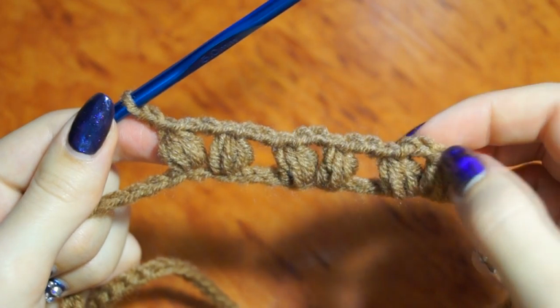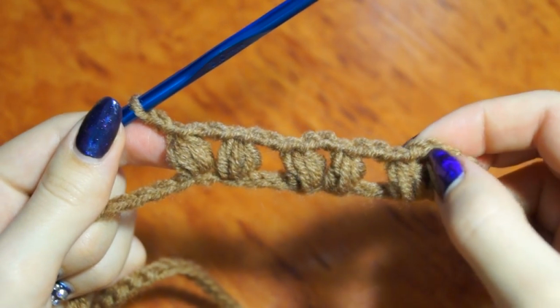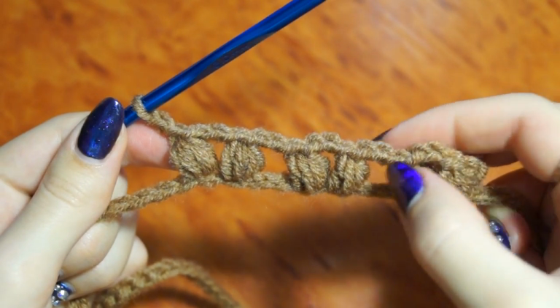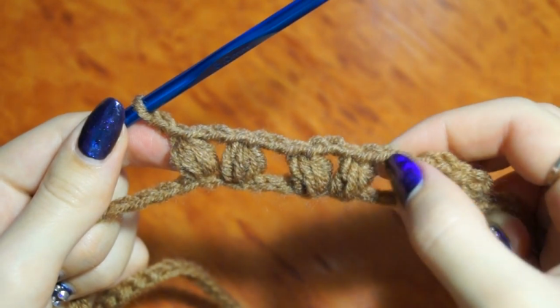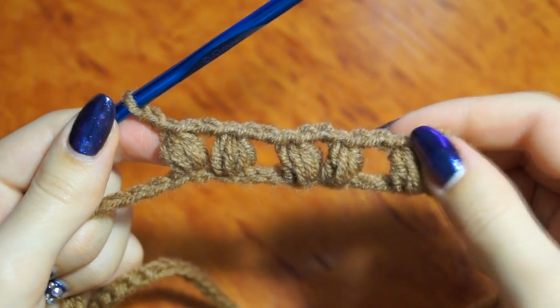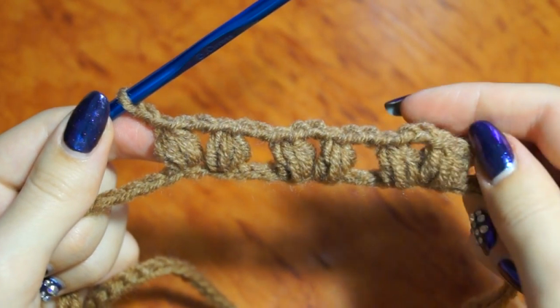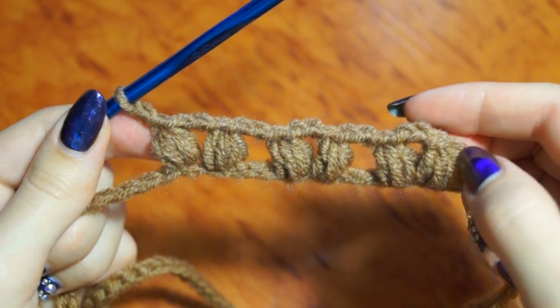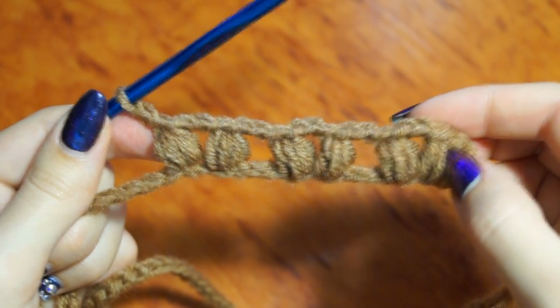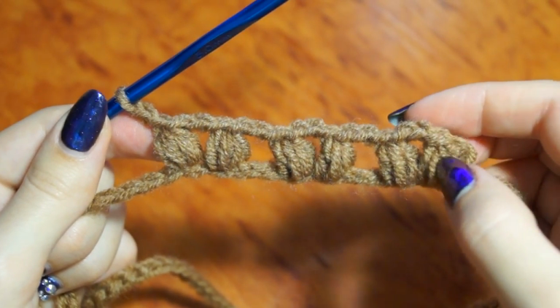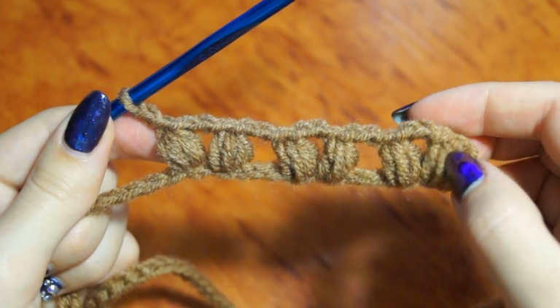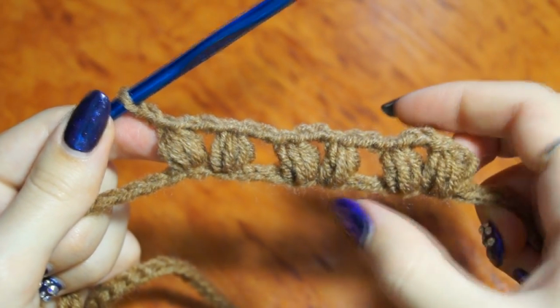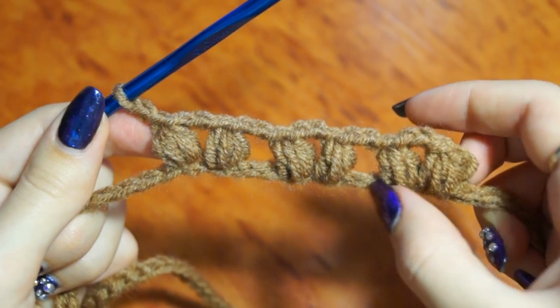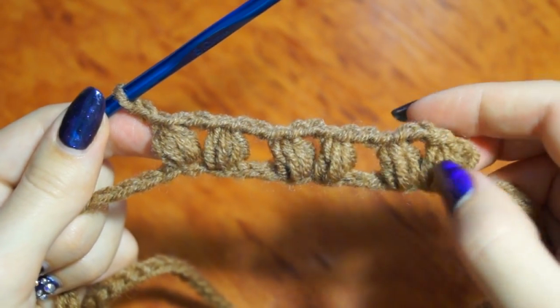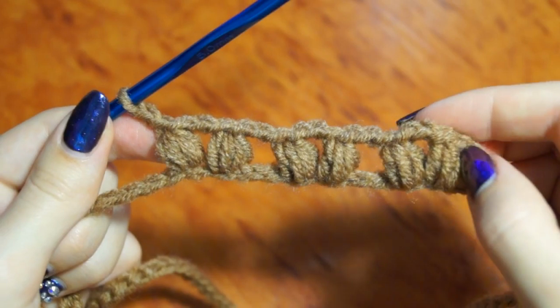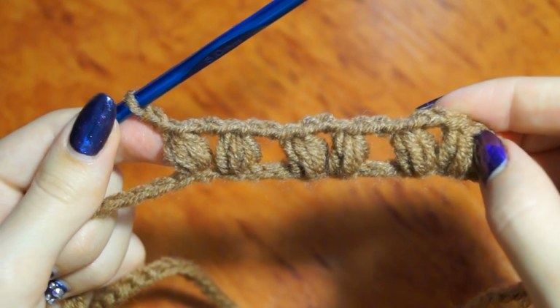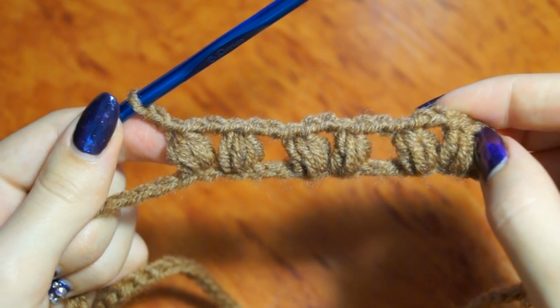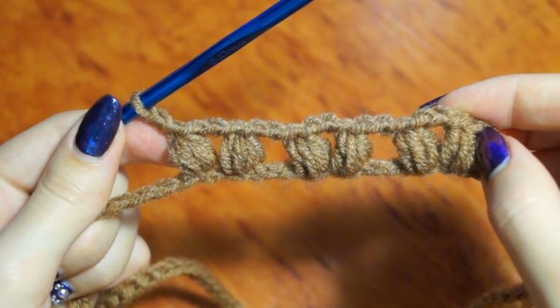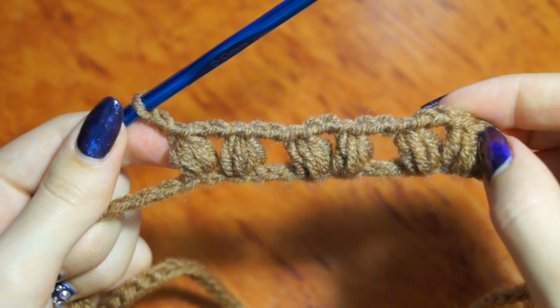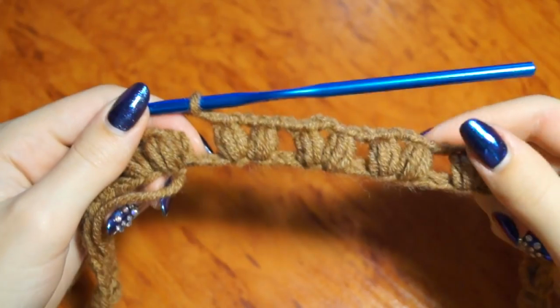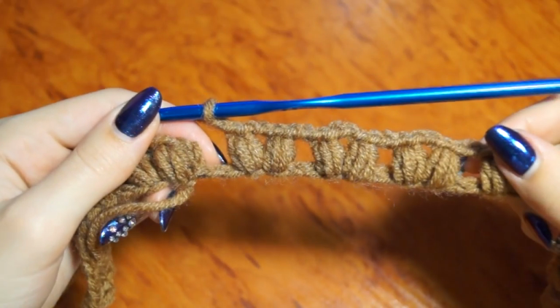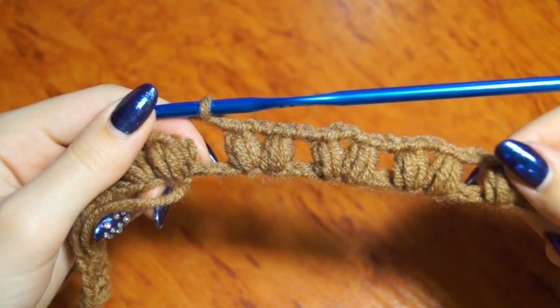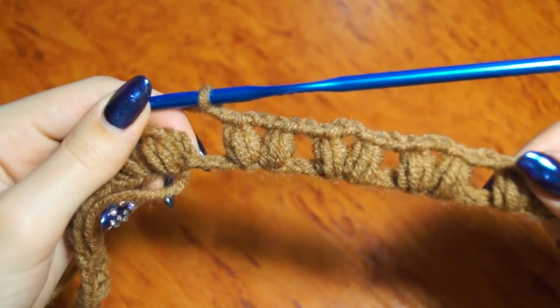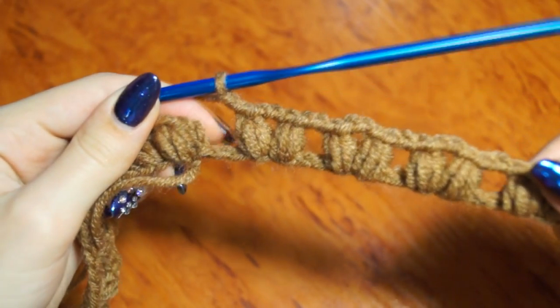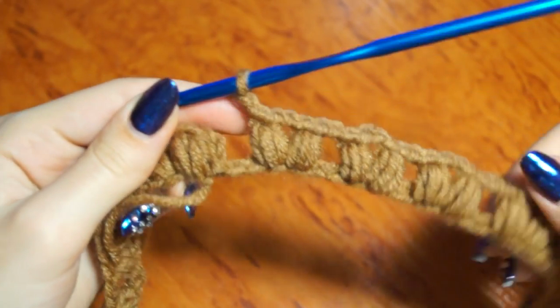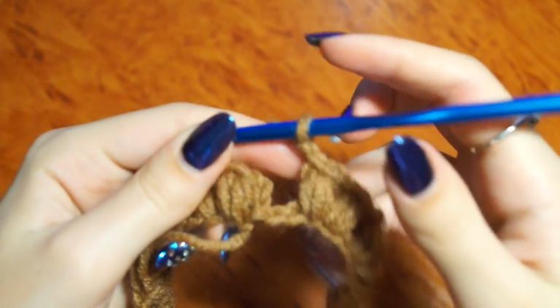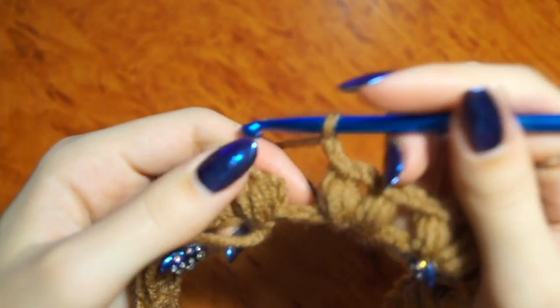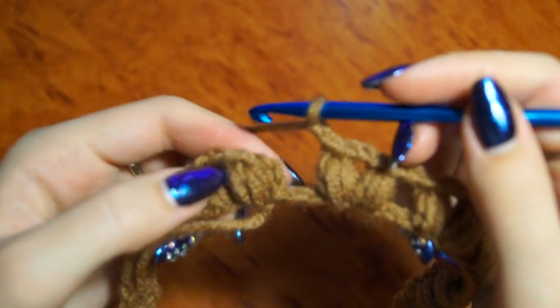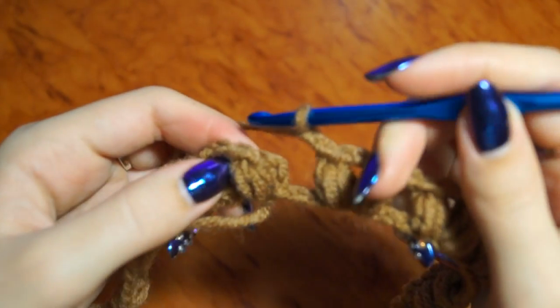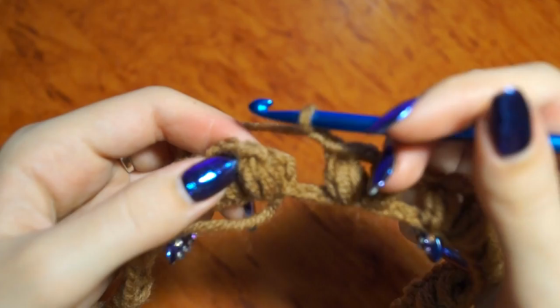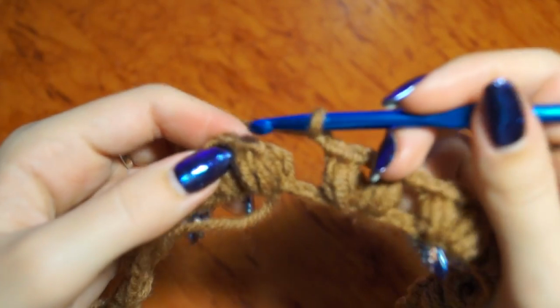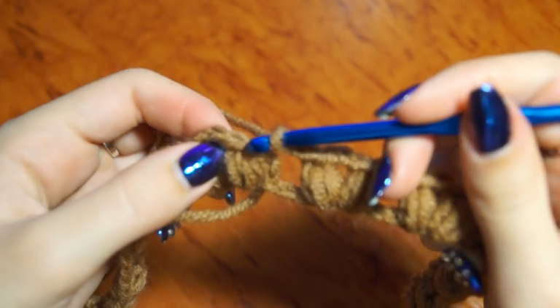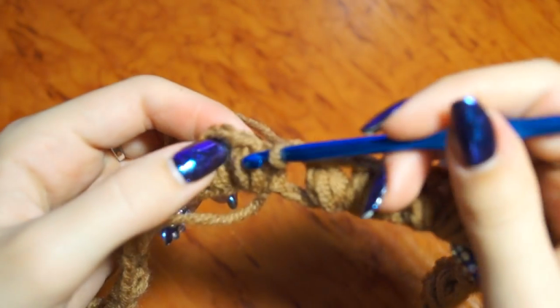In every one, depending on how many loops we have left, we do the same way. We do the last two loops on the end and do the same.